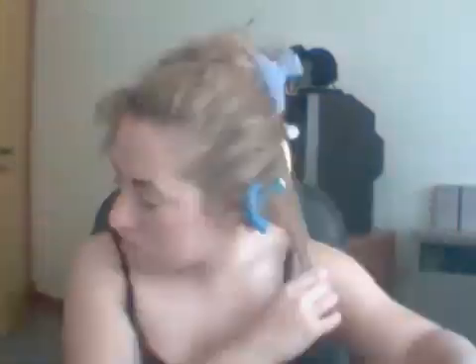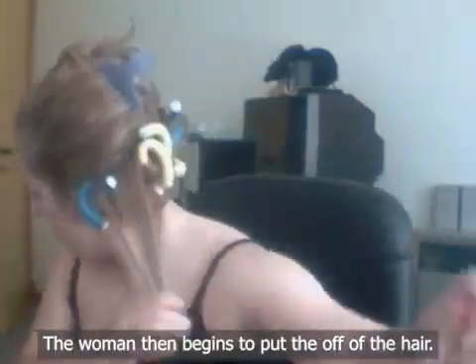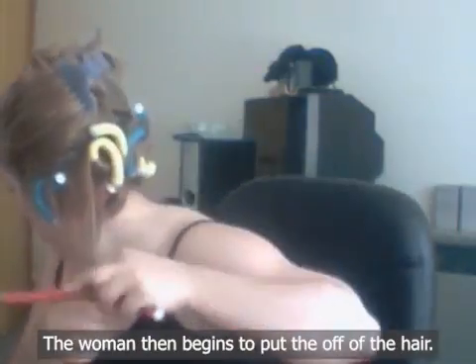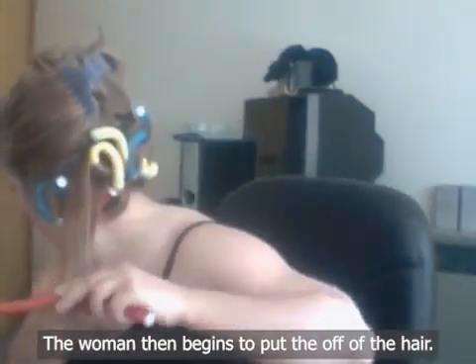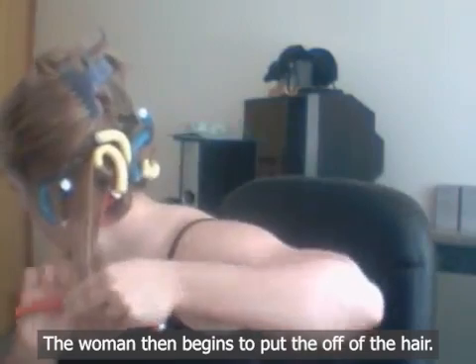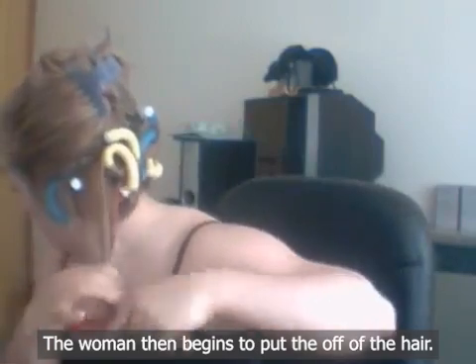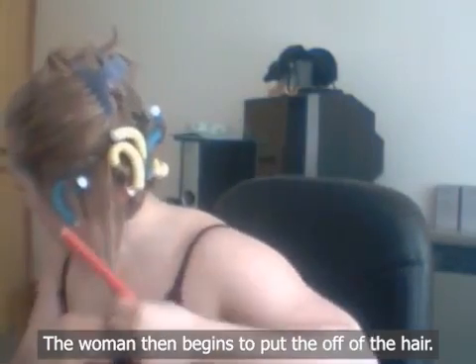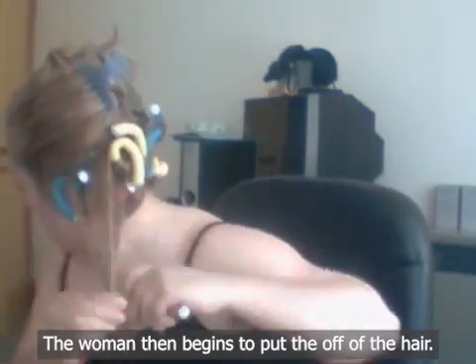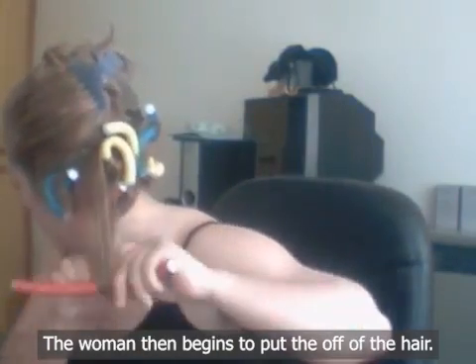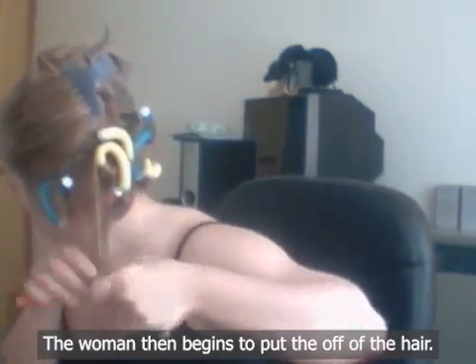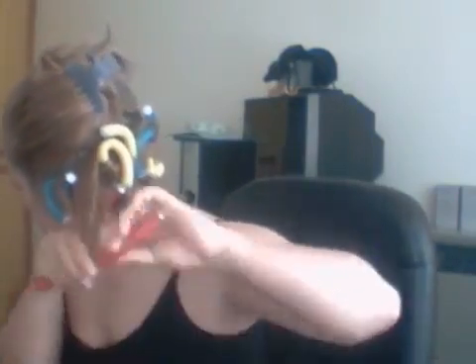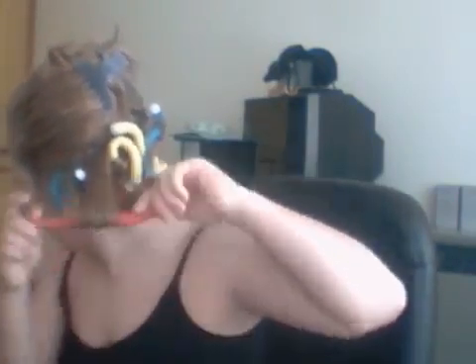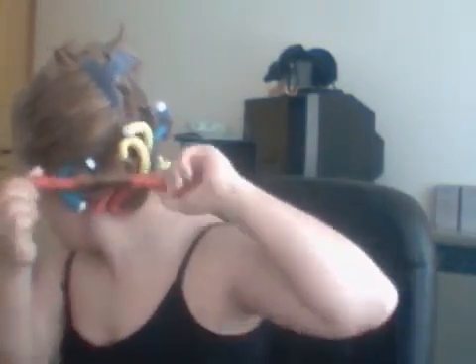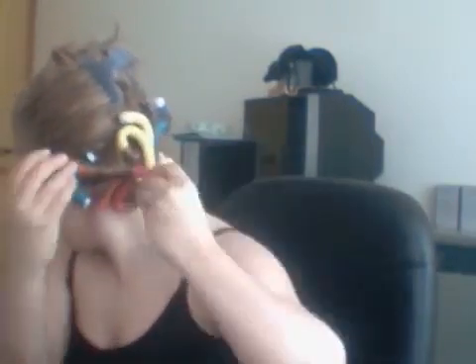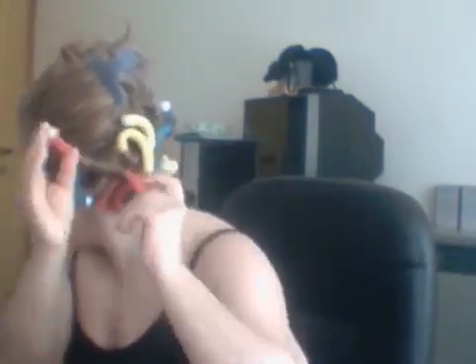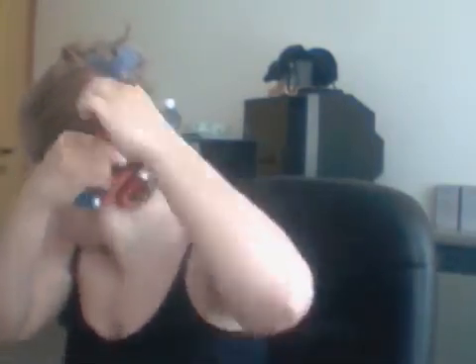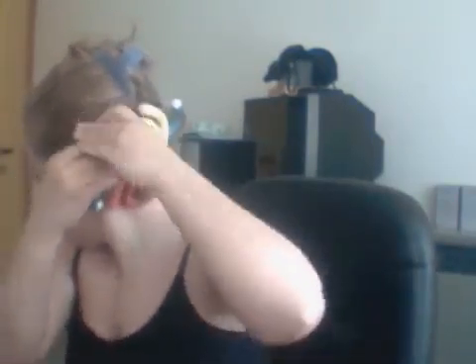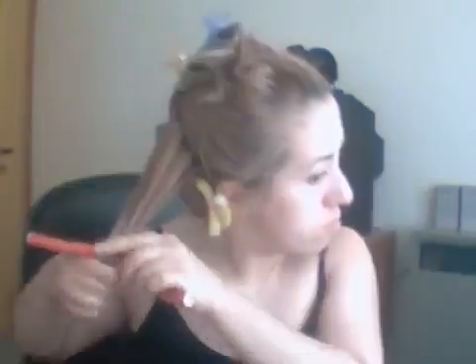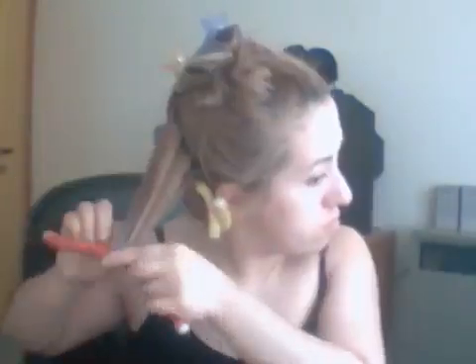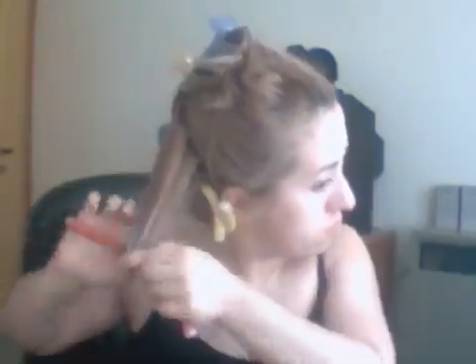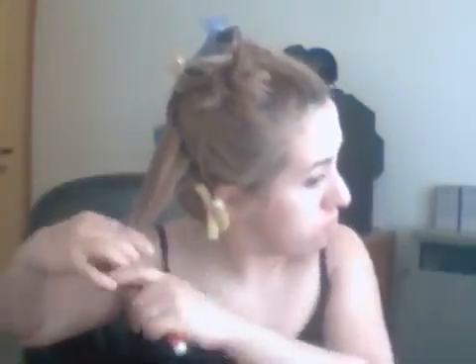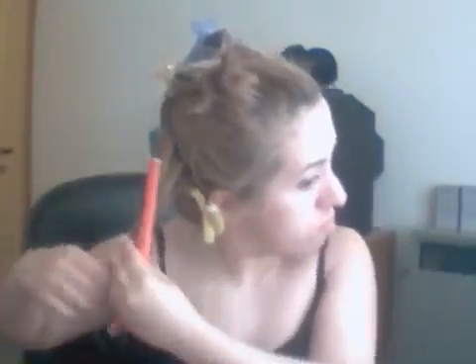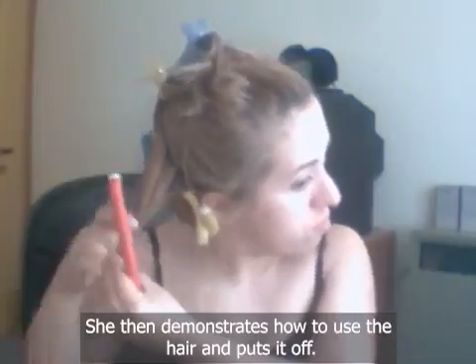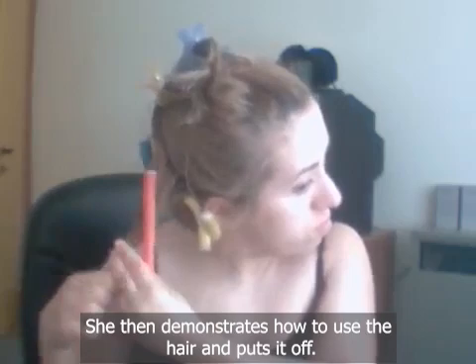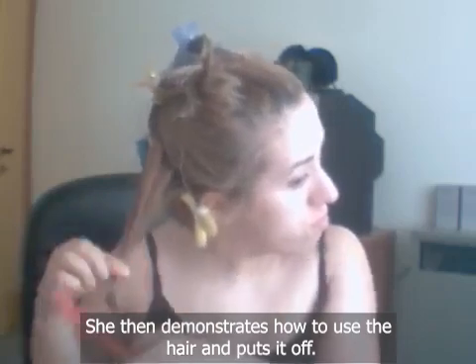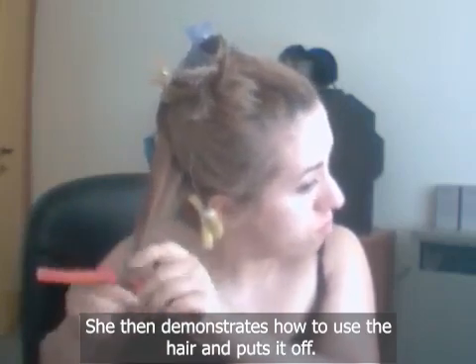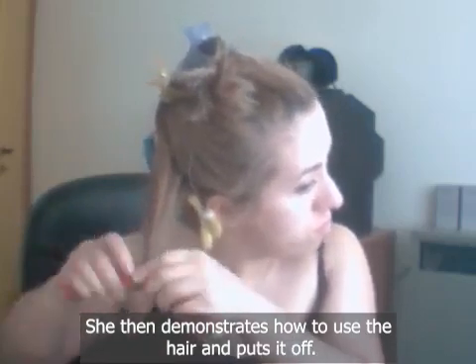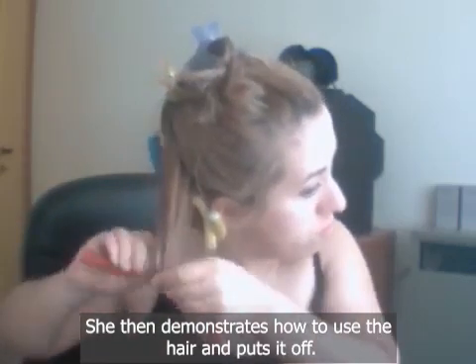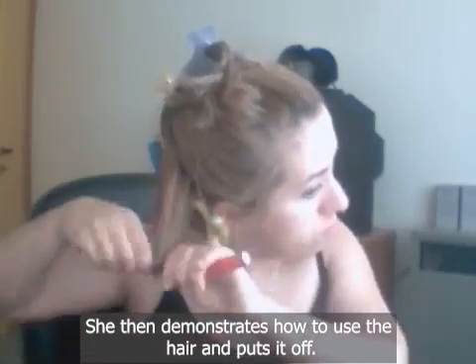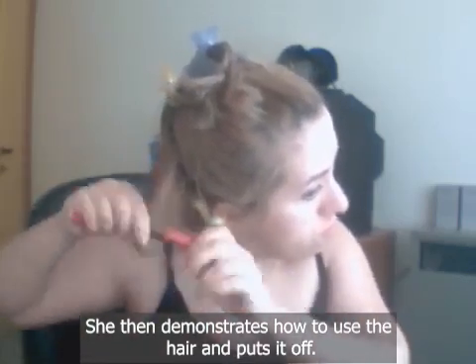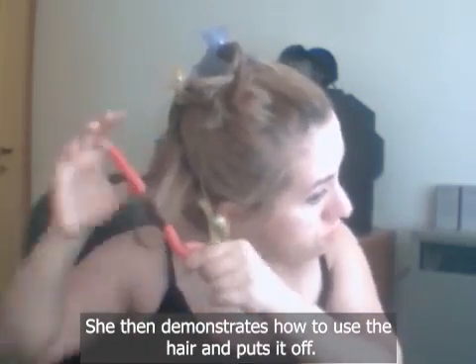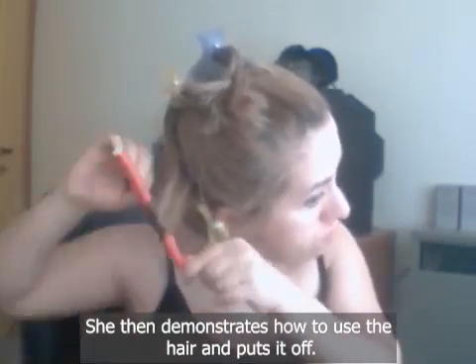The woman begins to put off the hair, then demonstrates how to use the hair and puts it off.